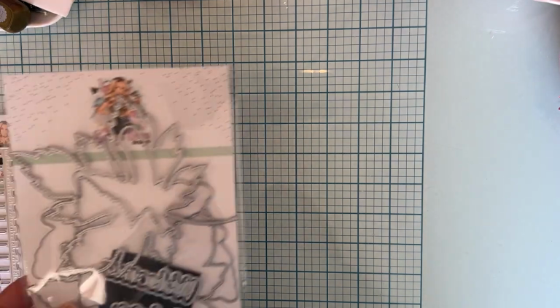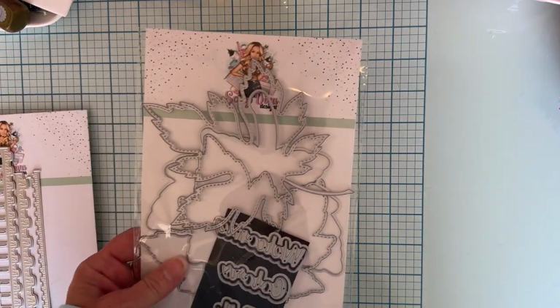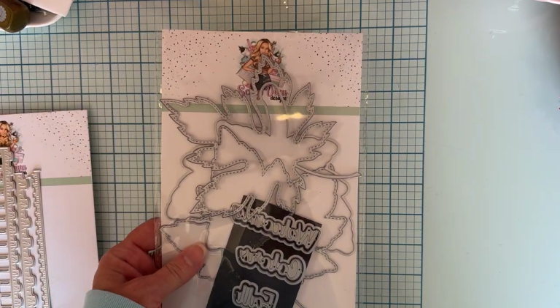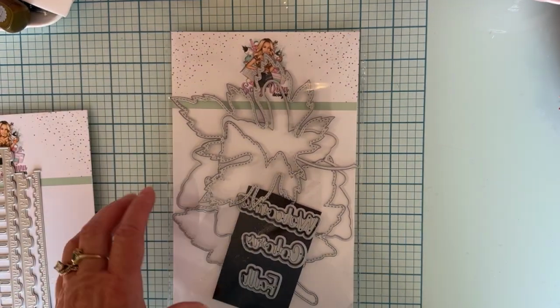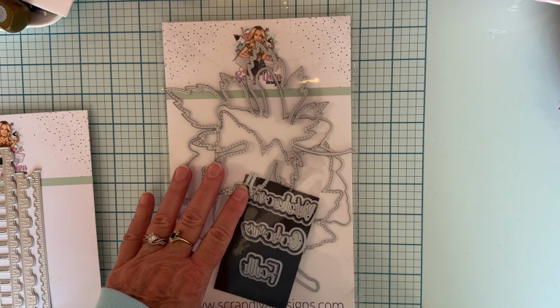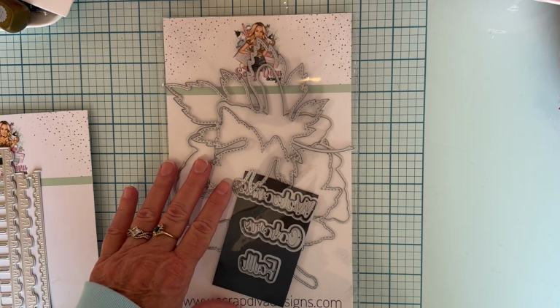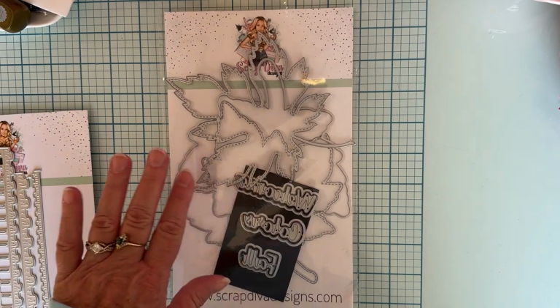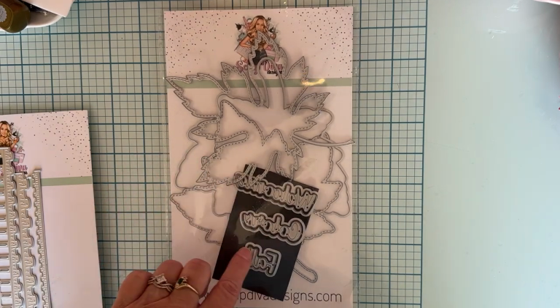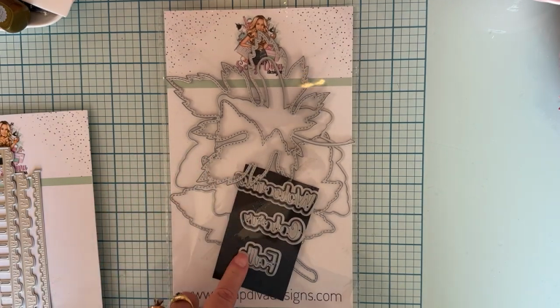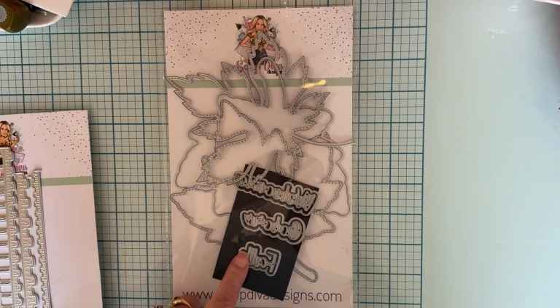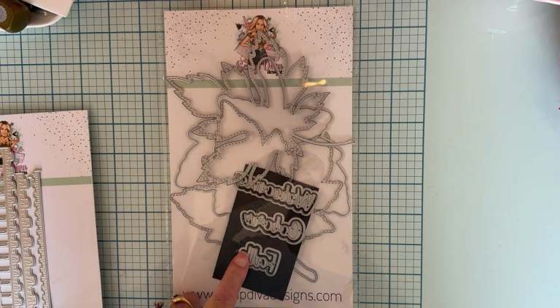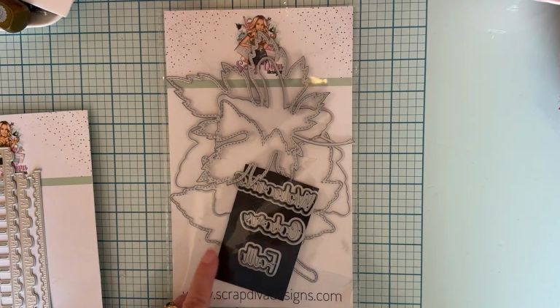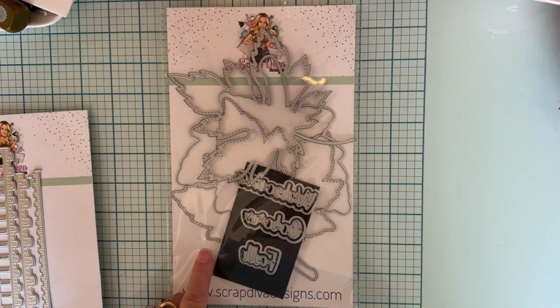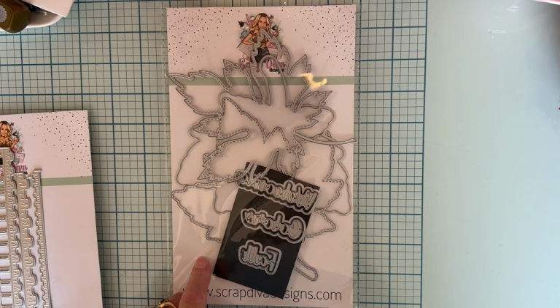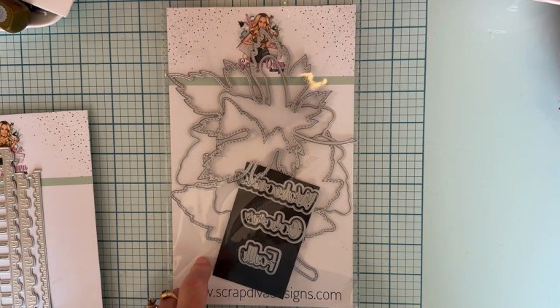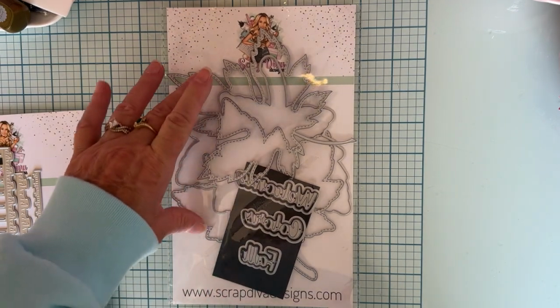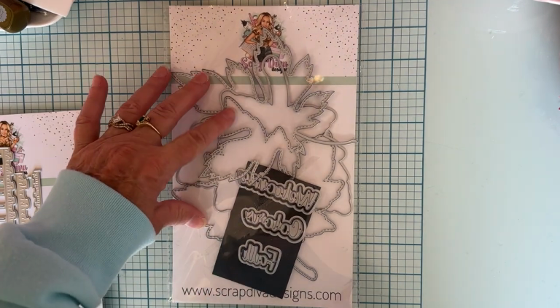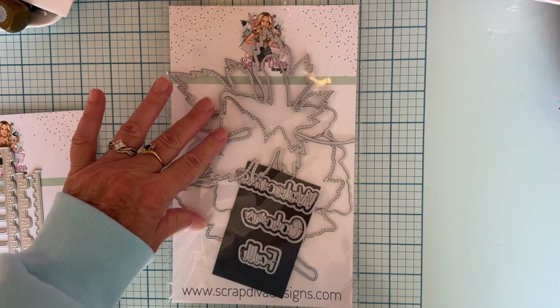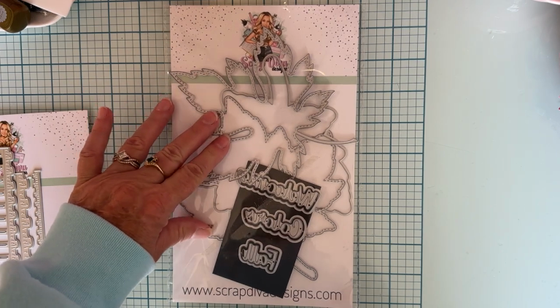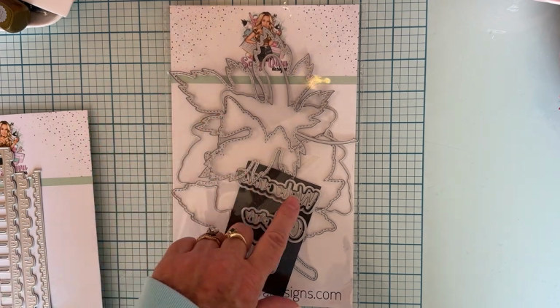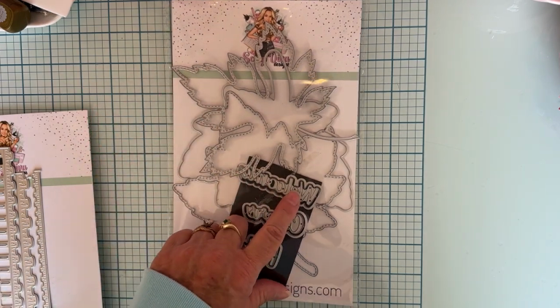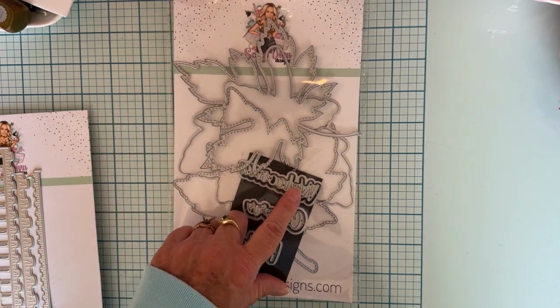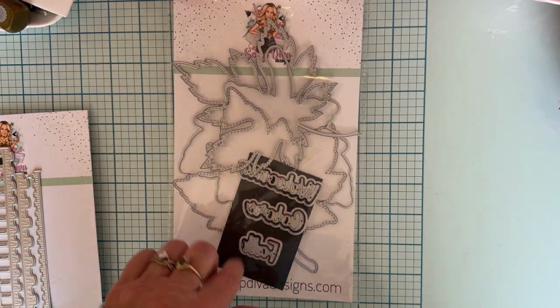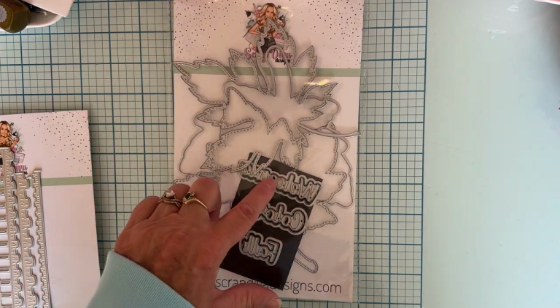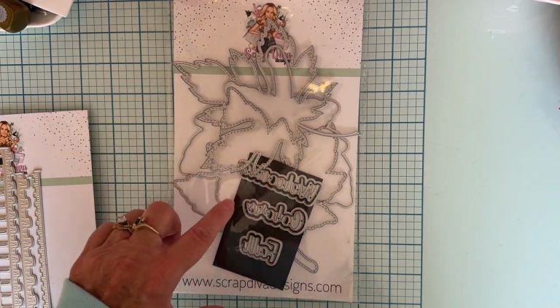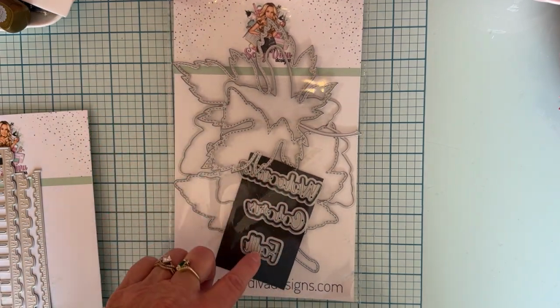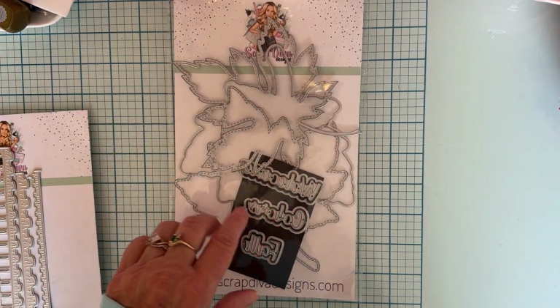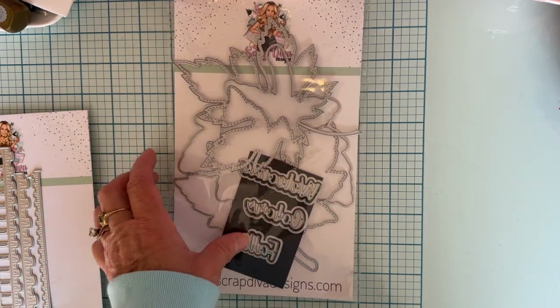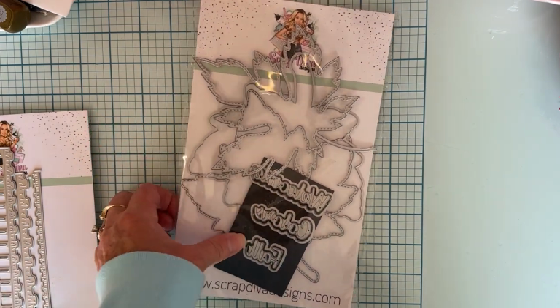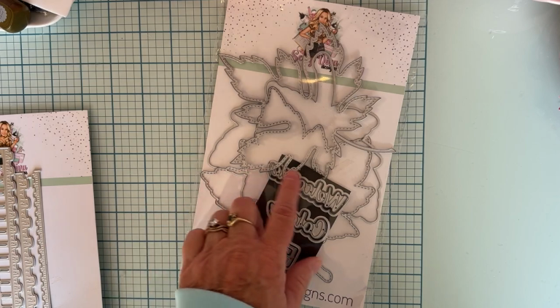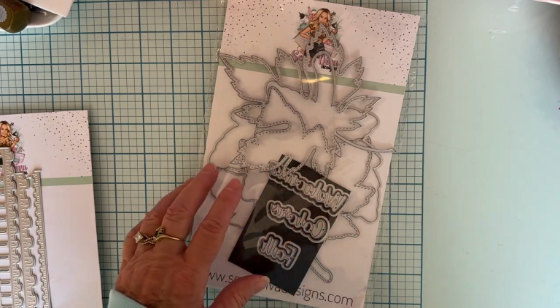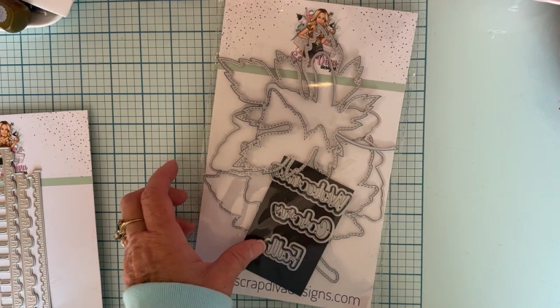So today I'm sharing a project that I made using the leaf mini album. It has three different layers of leaves and it comes with three words also: welcome, fall, colors — and they also have the shadow.